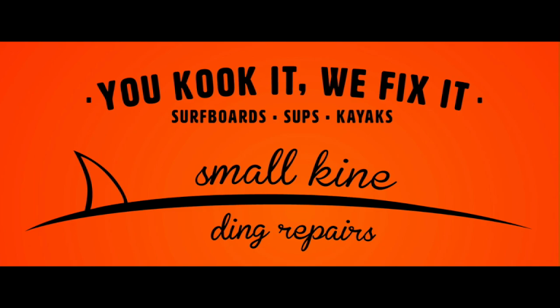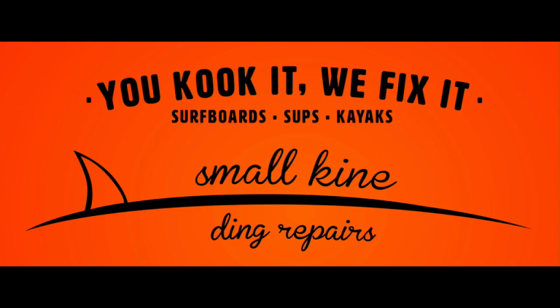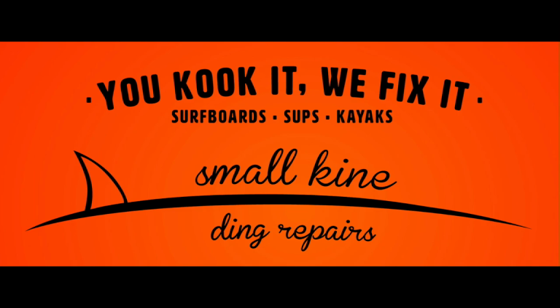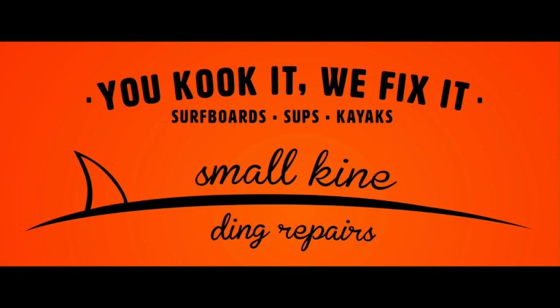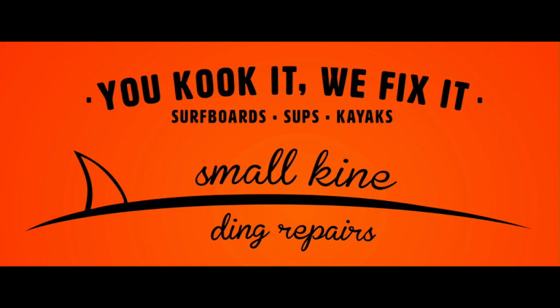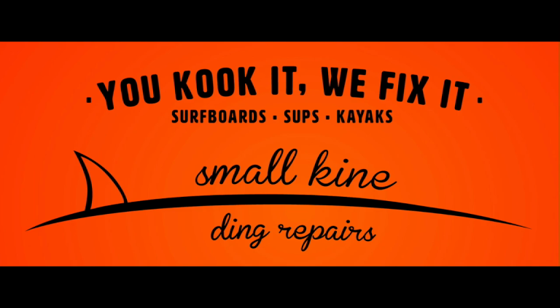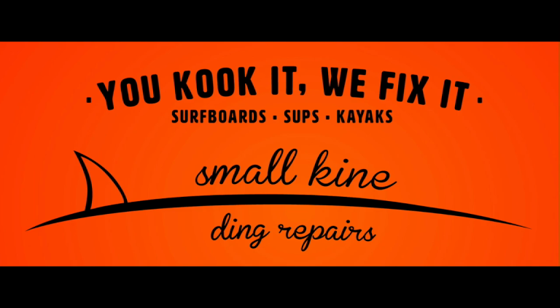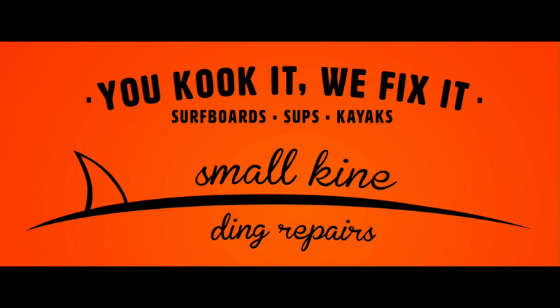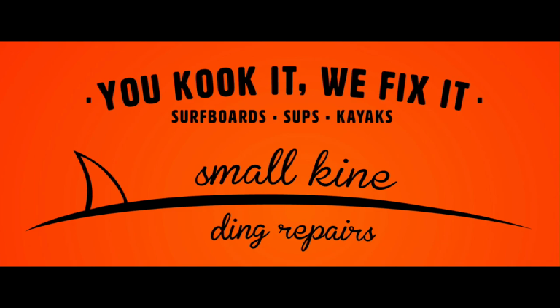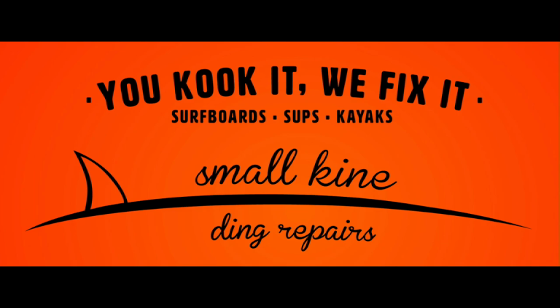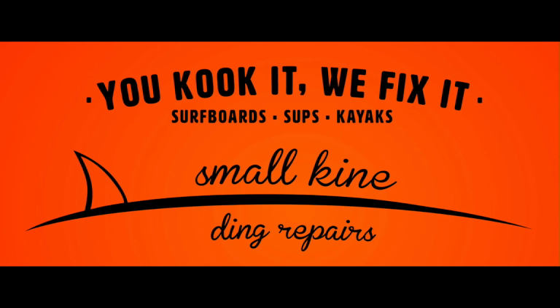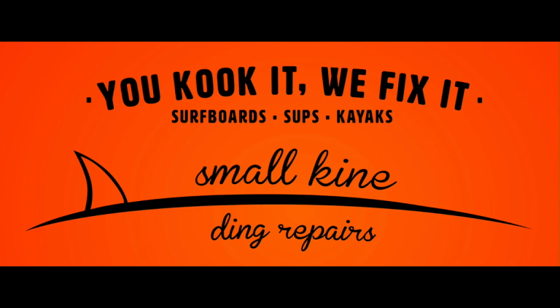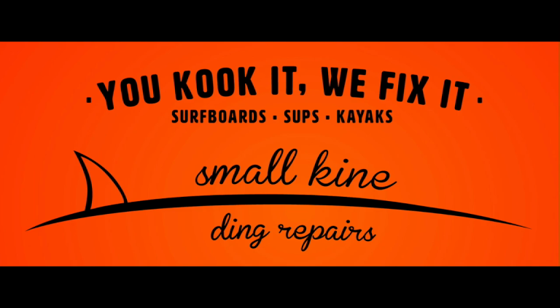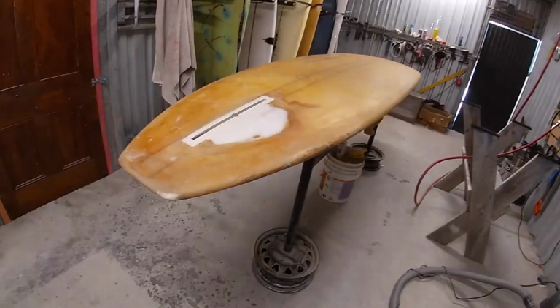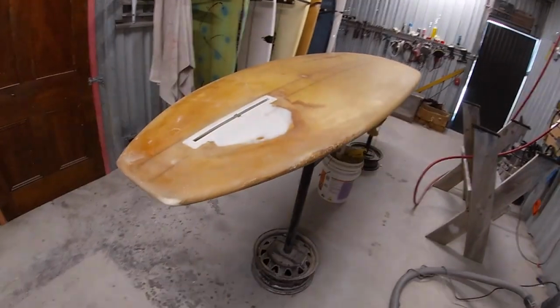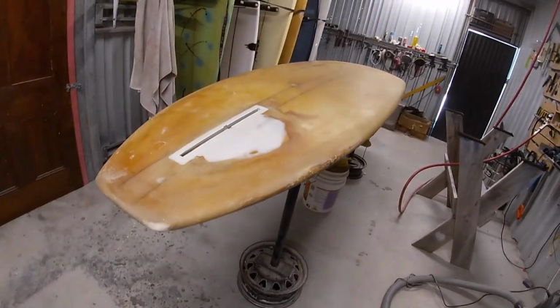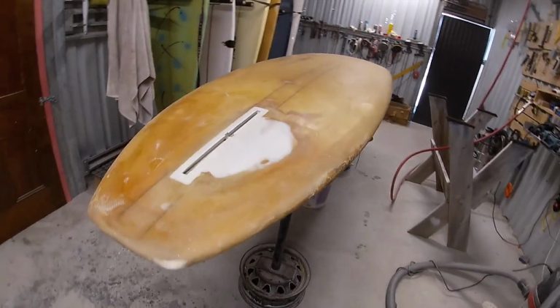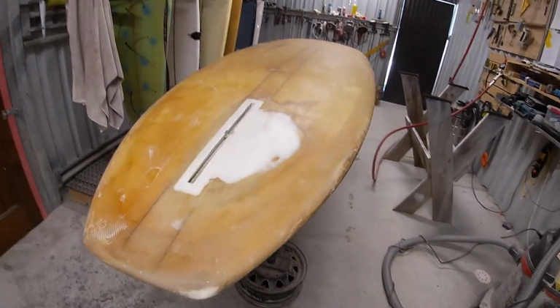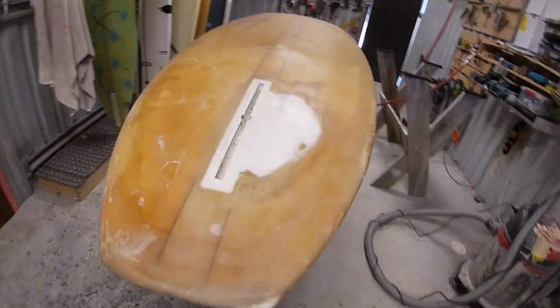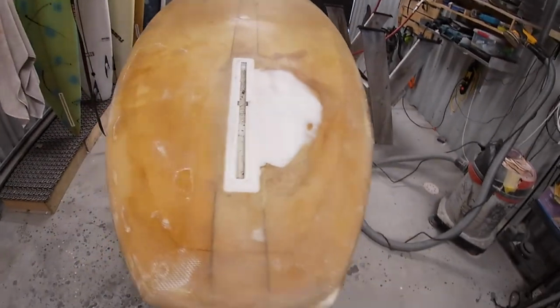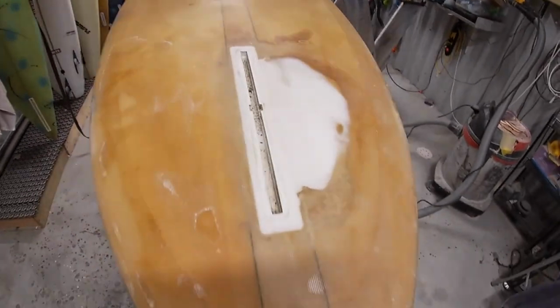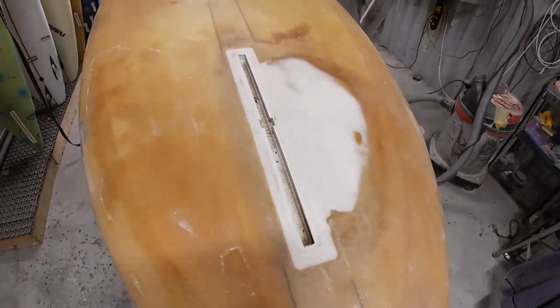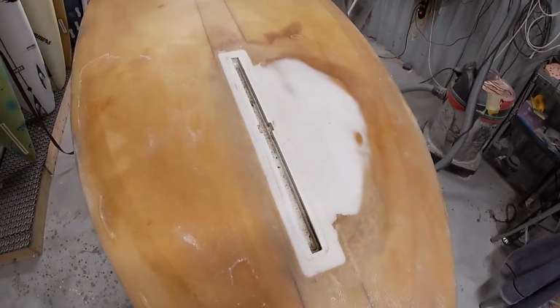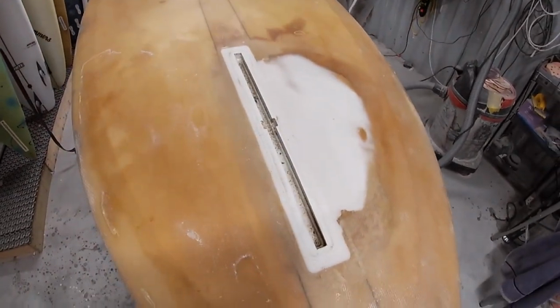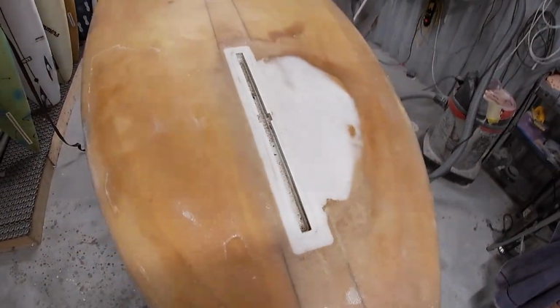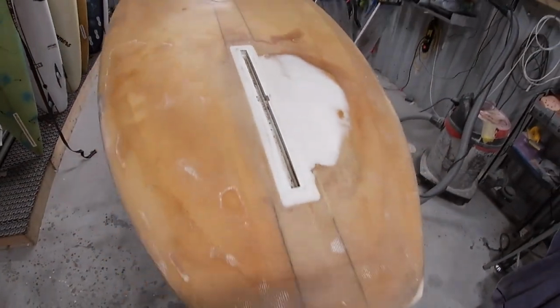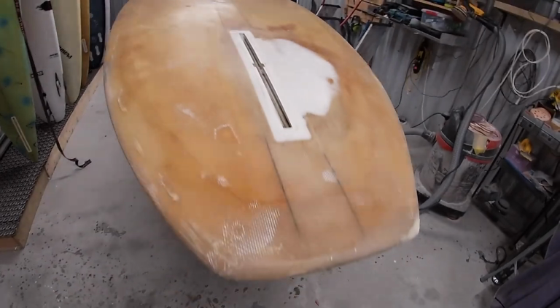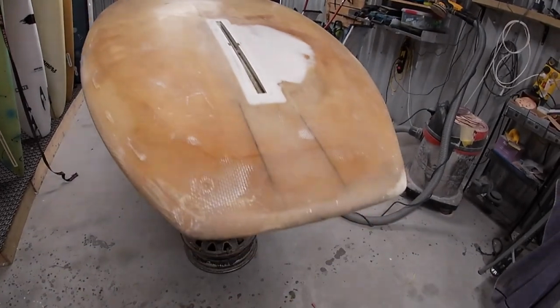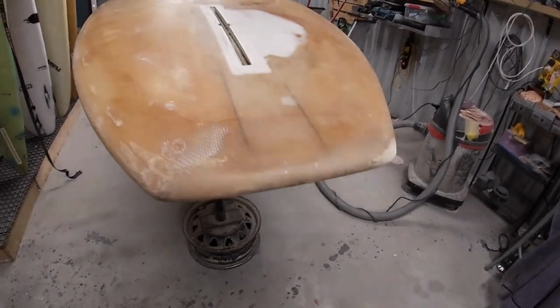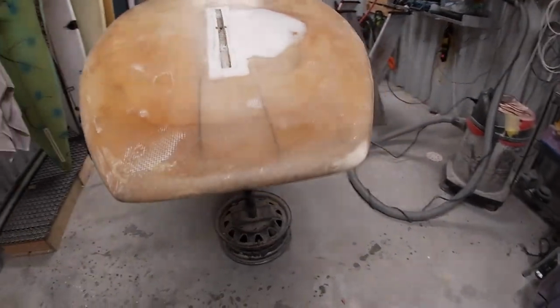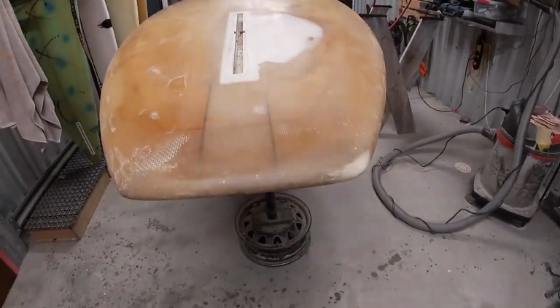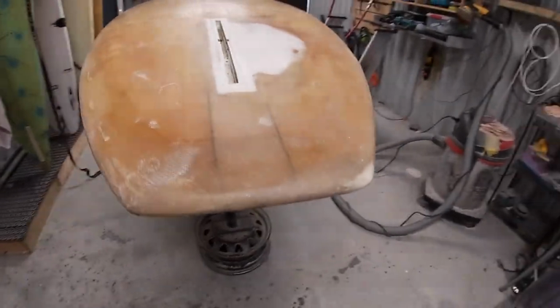Hello ladies and gentlemen, welcome back to another video. Today is going to be a paint job on this board, and as a product of that, this video actually got held up so many times — it took much longer than it should have.